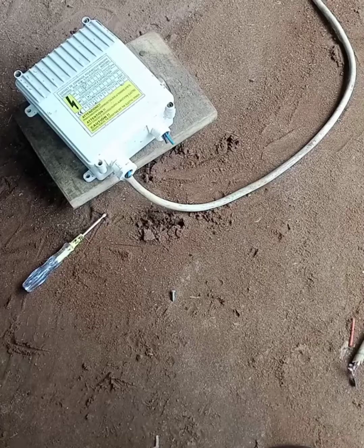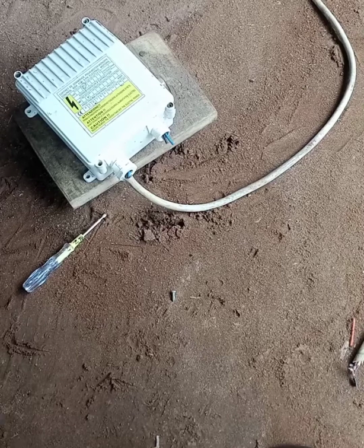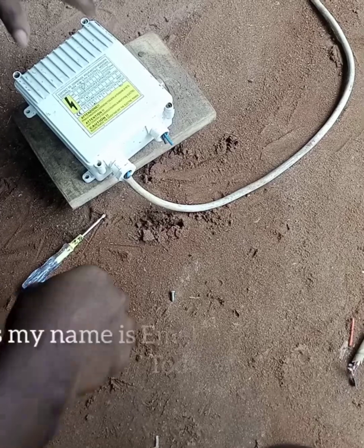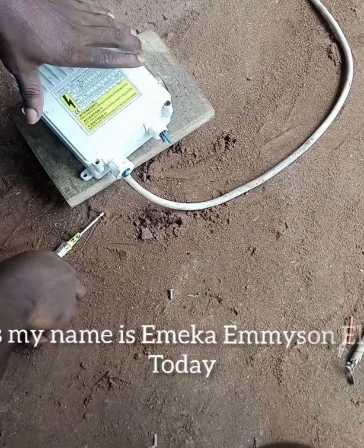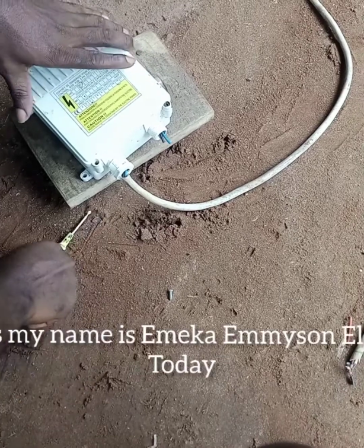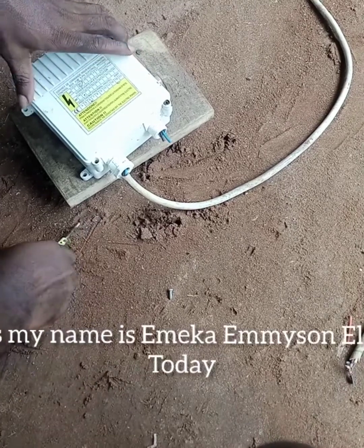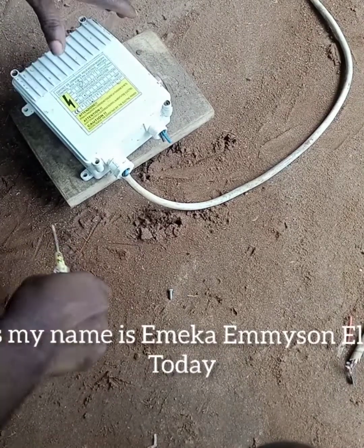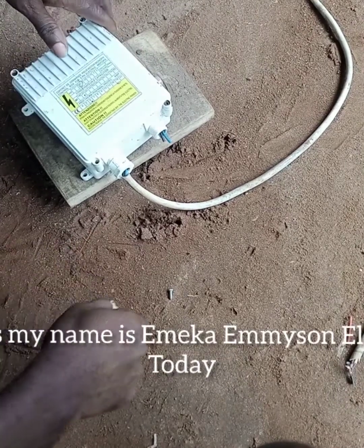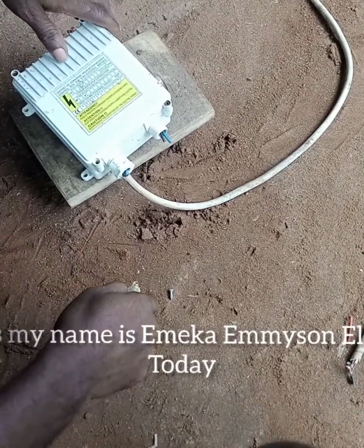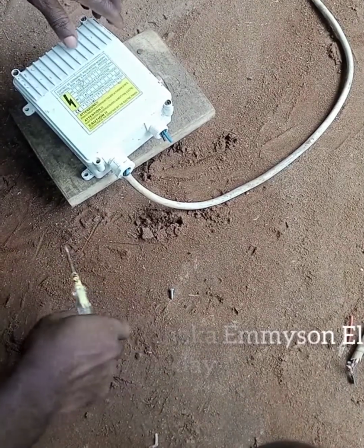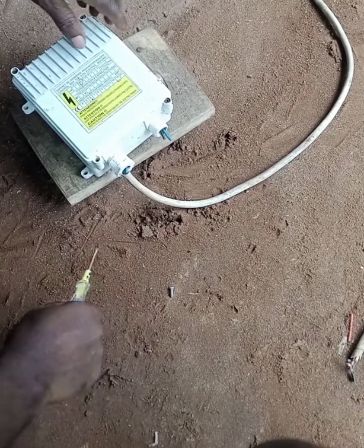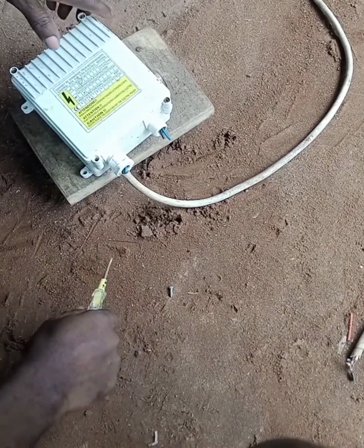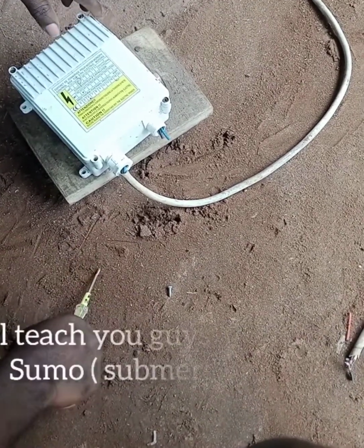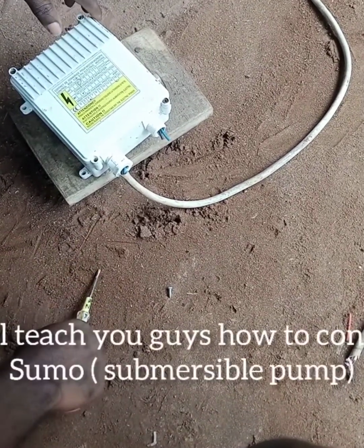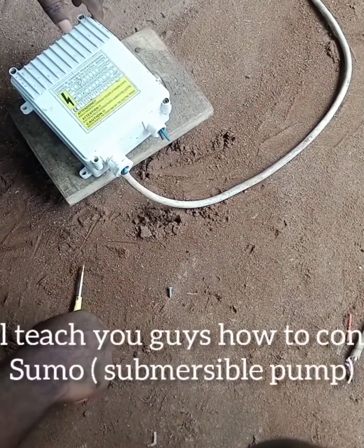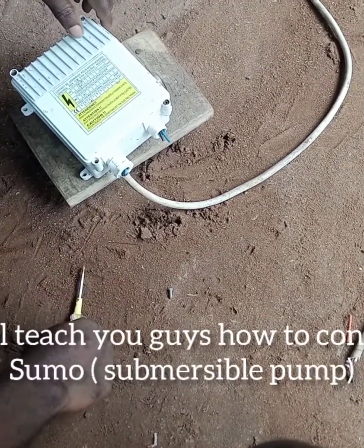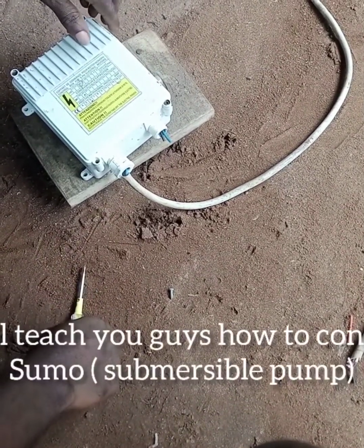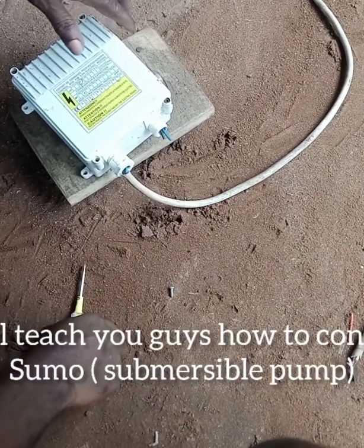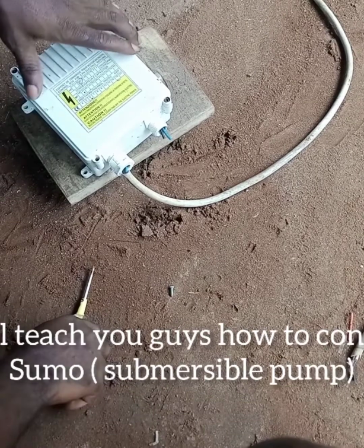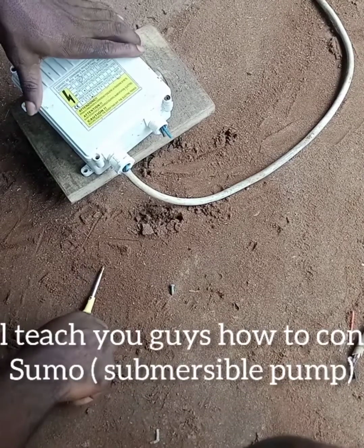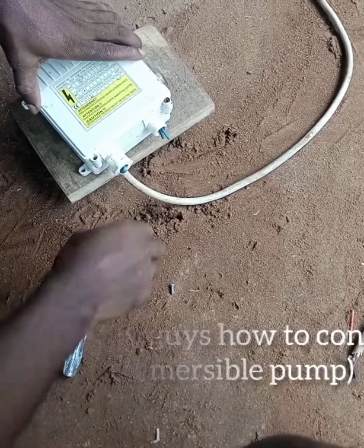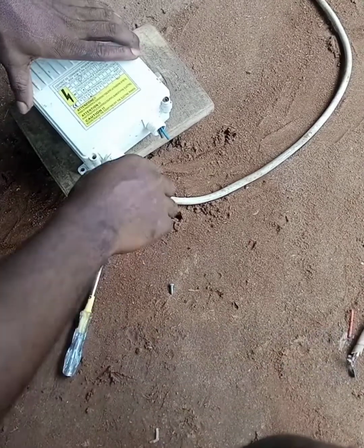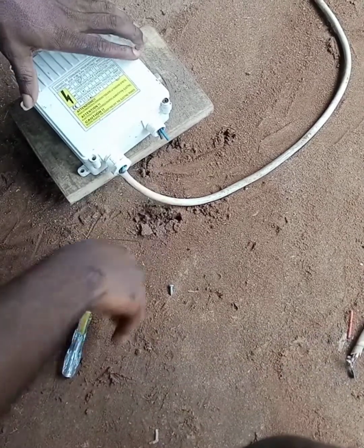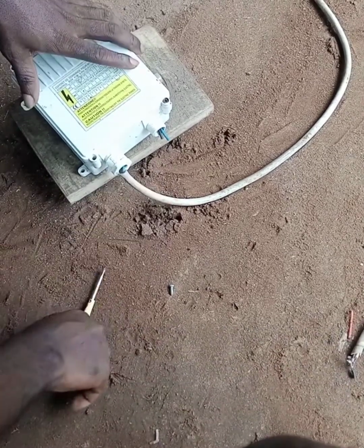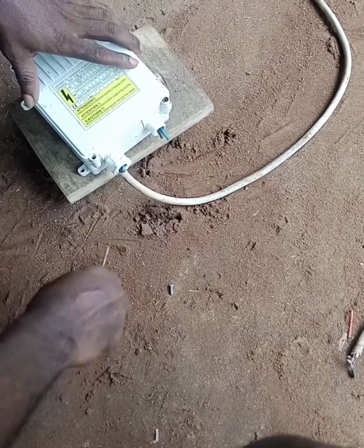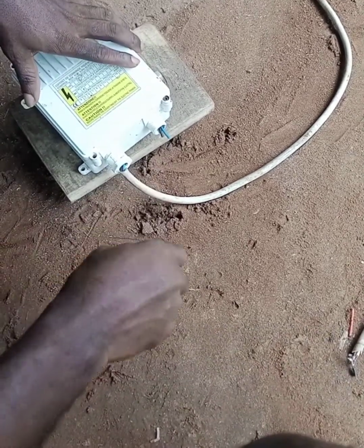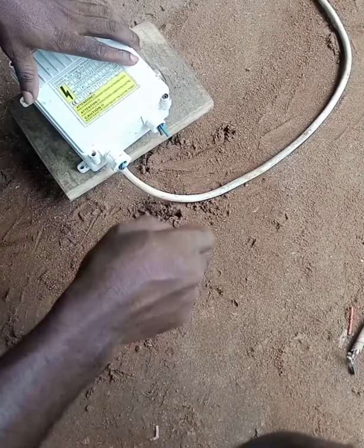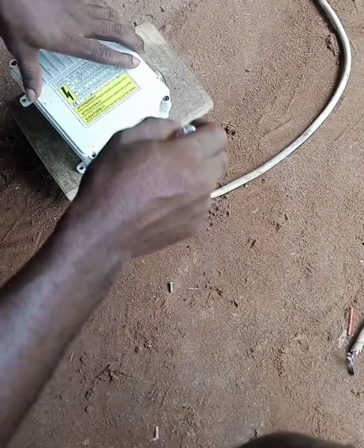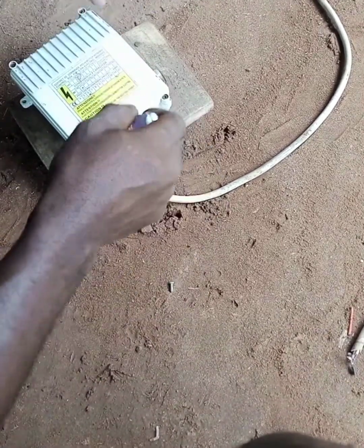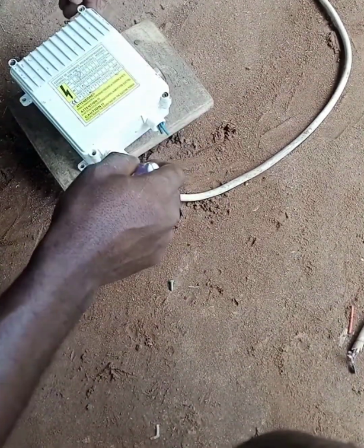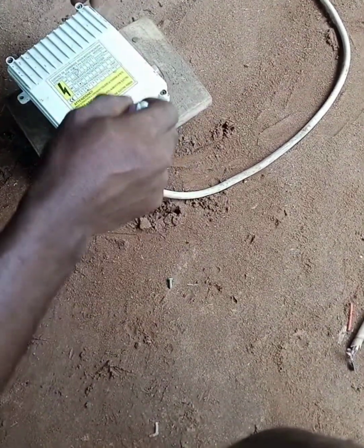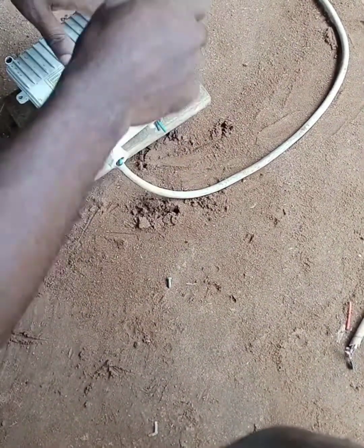Hi guys, my name is Emeka. Today I will teach you guys how to connect a Sumo Pump — the process, what to do, and the procedures. So watch out. Let's do this.